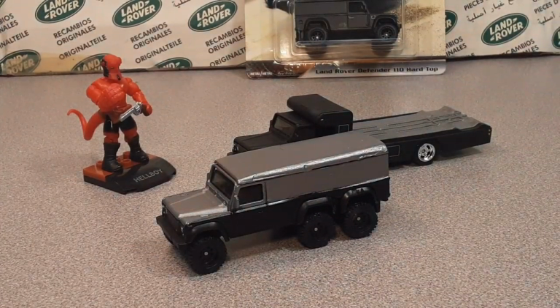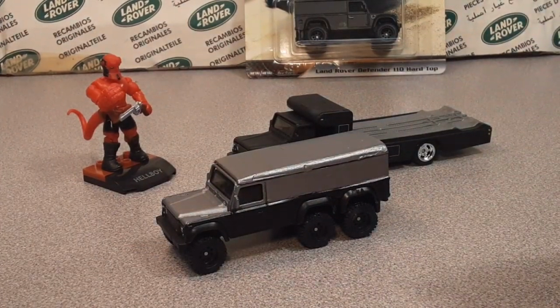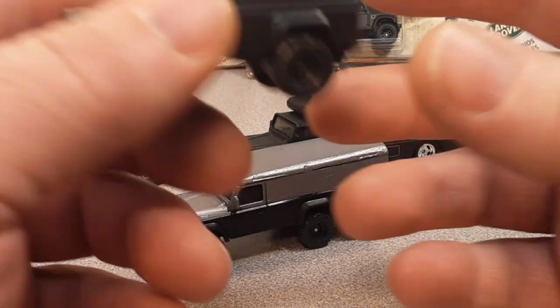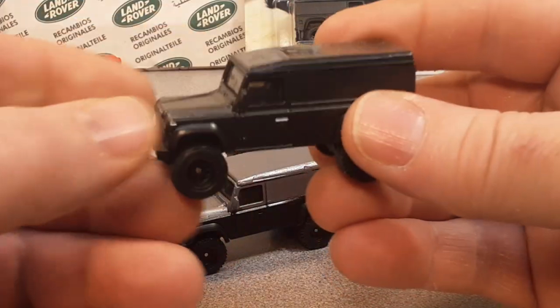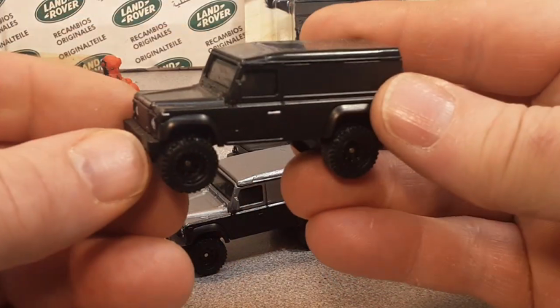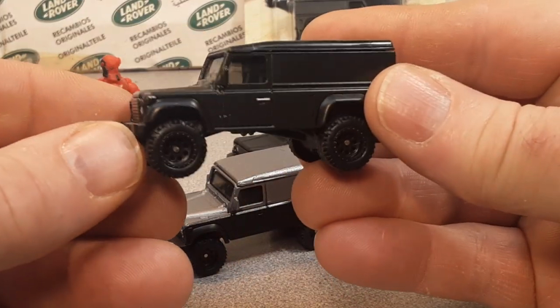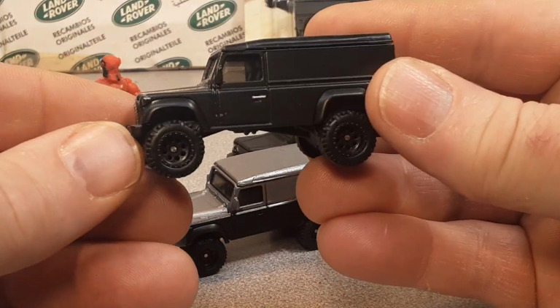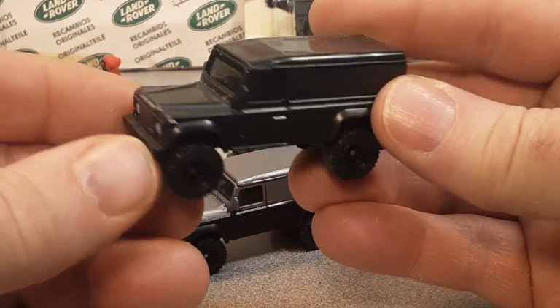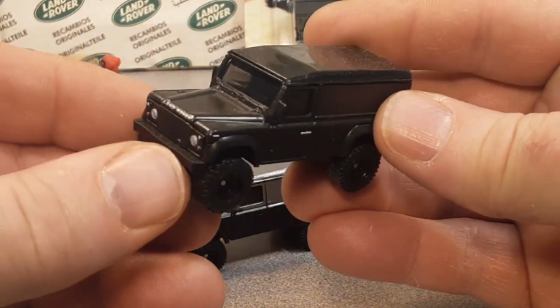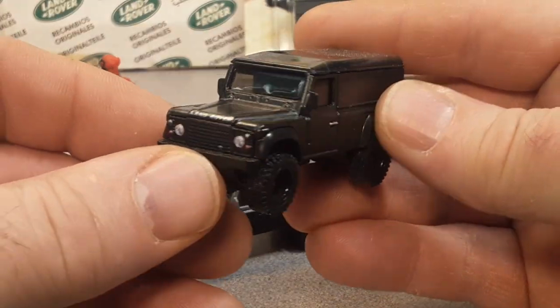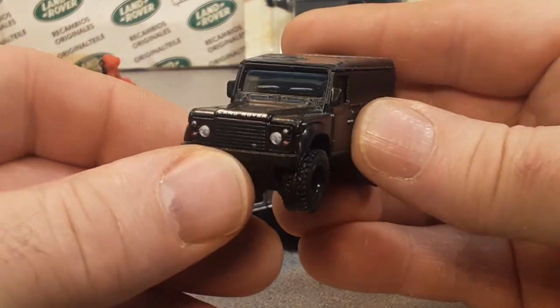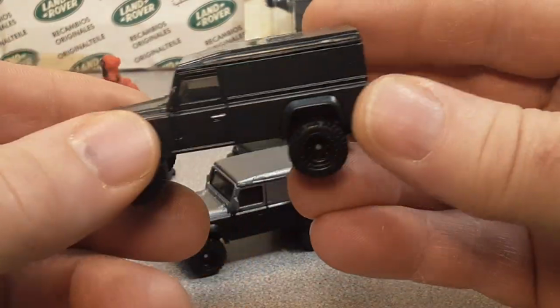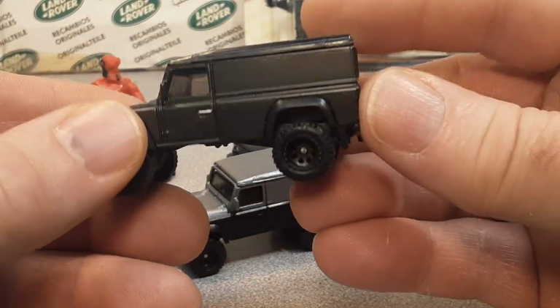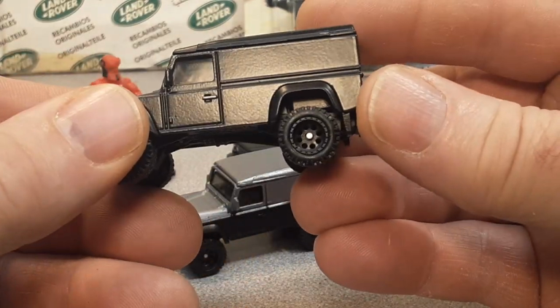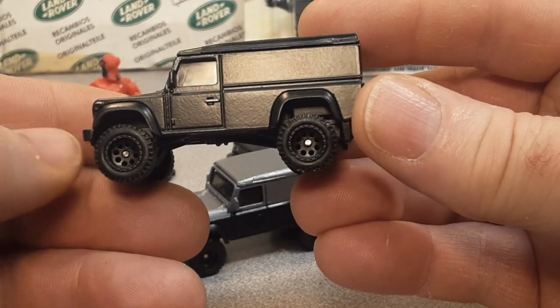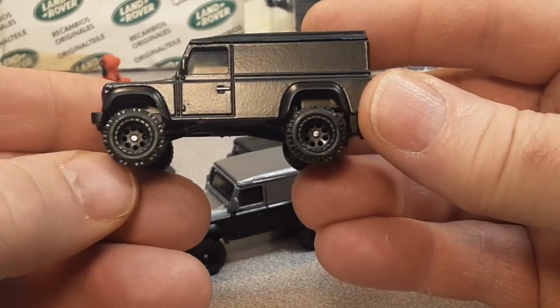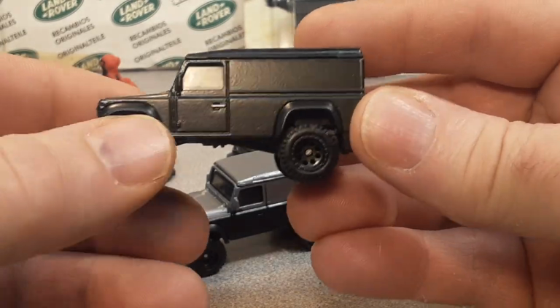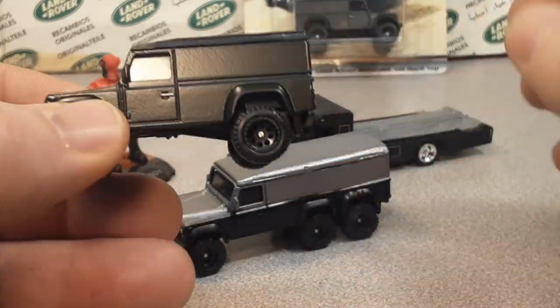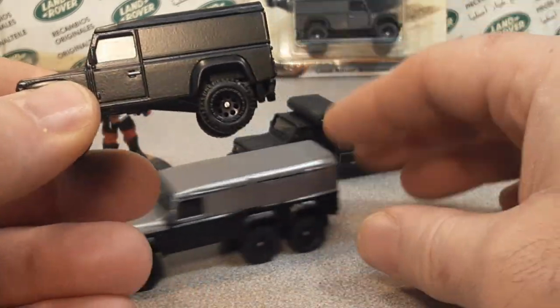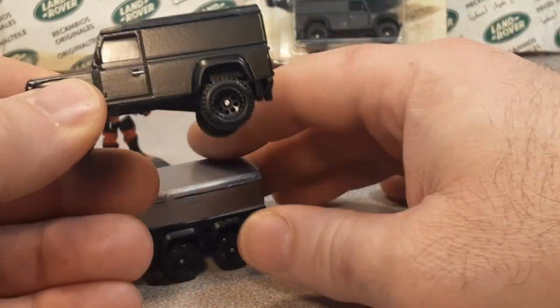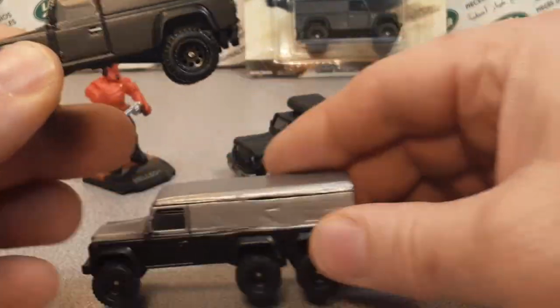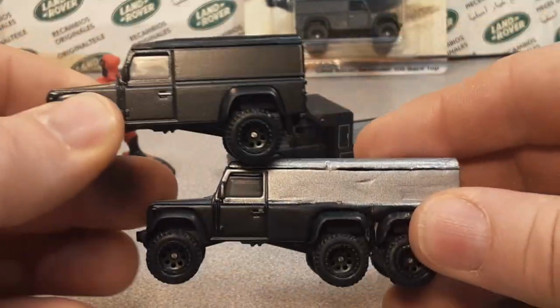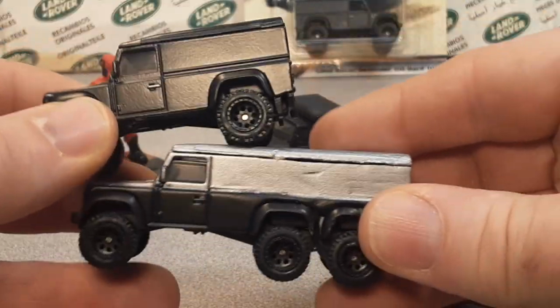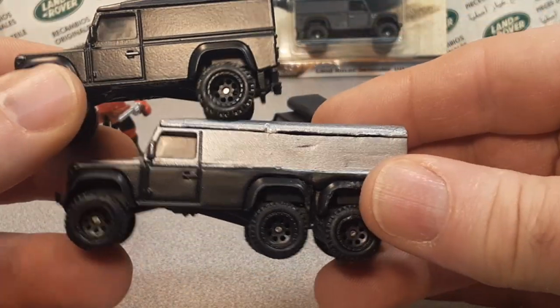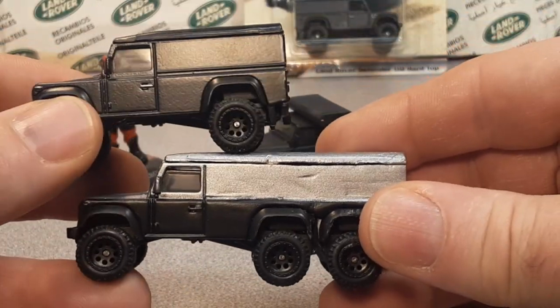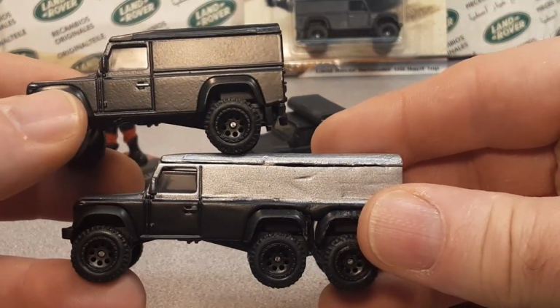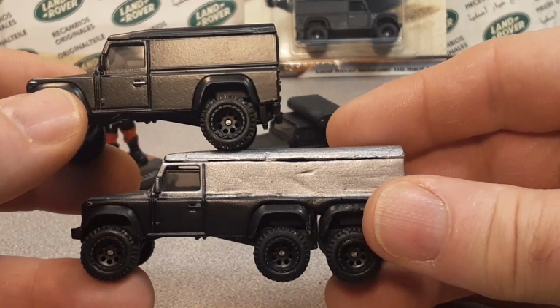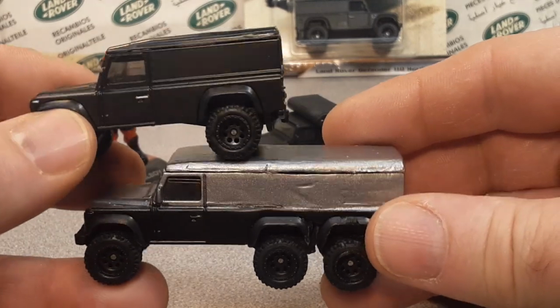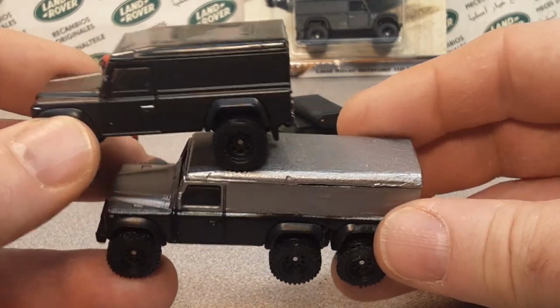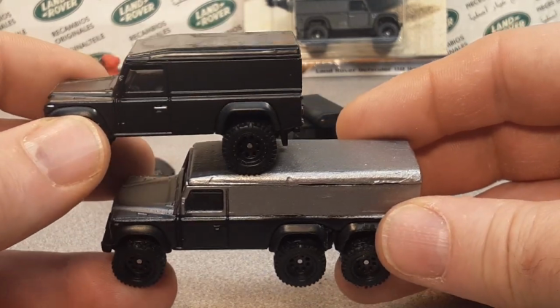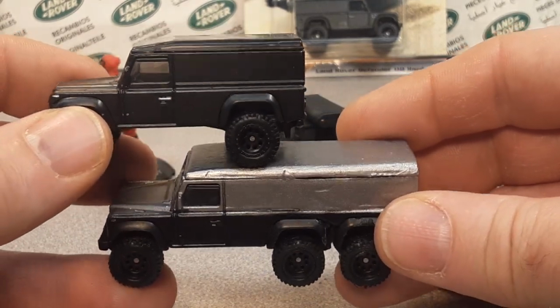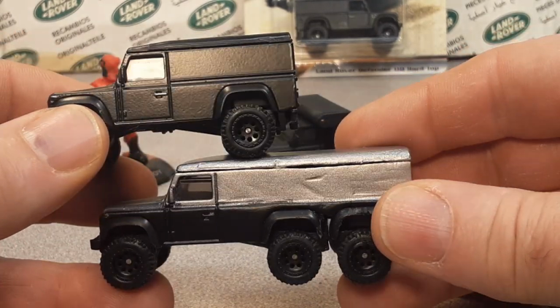Let's just for a moment take a look at the original casting just to give you an idea of what he did here. It's just crazy, man — crazy cool.